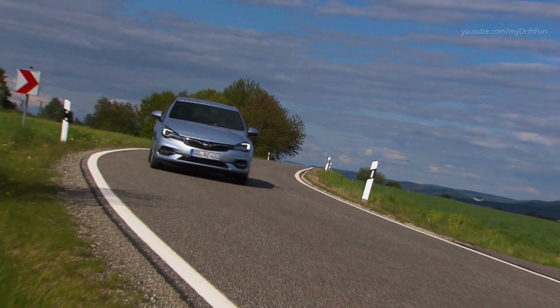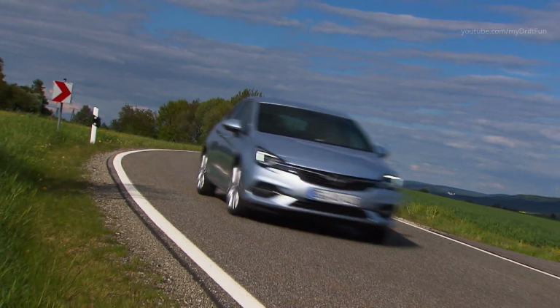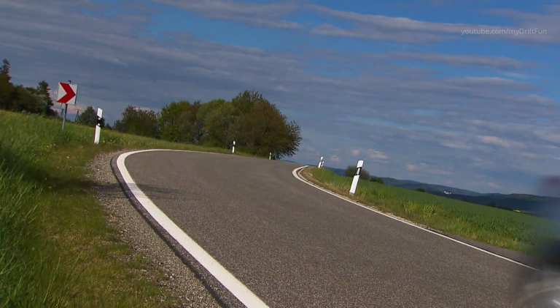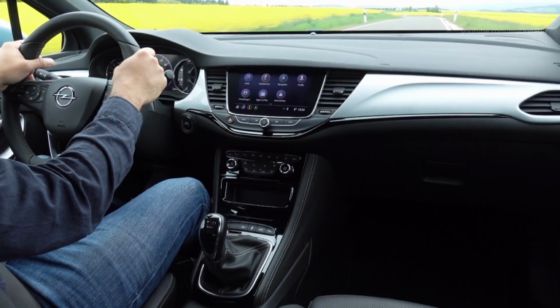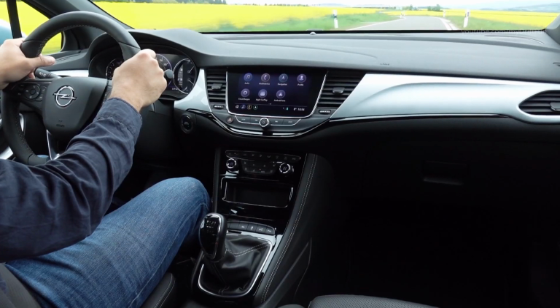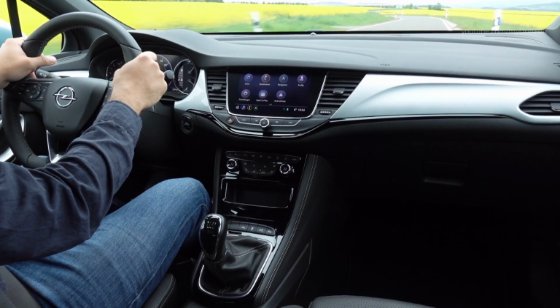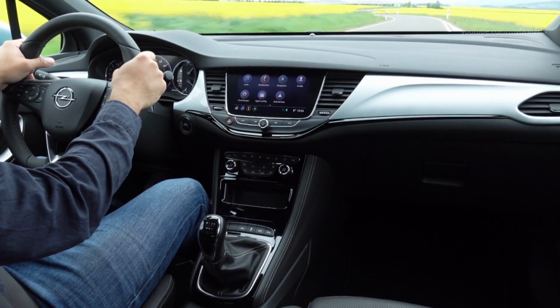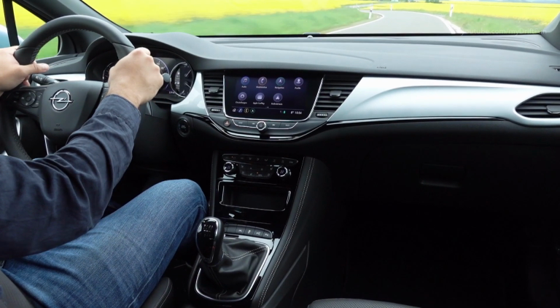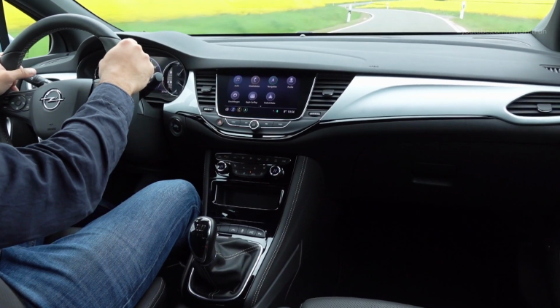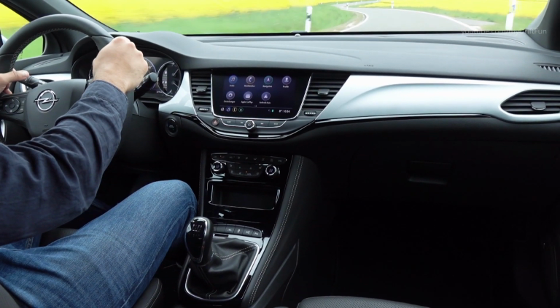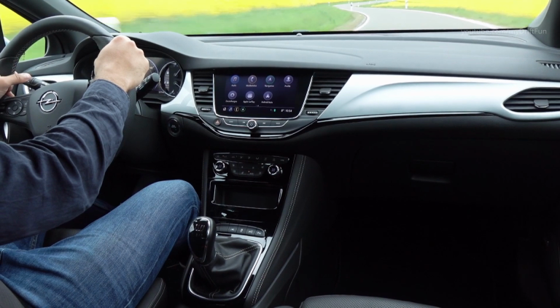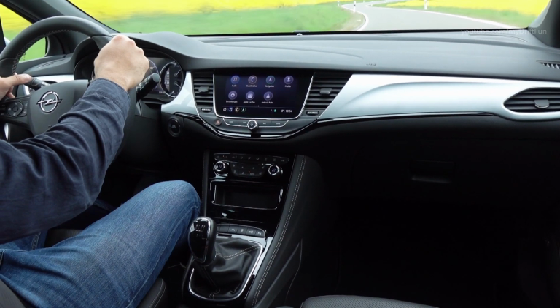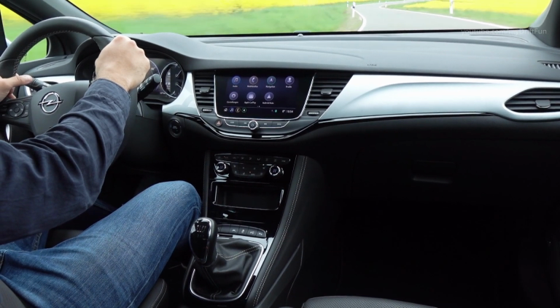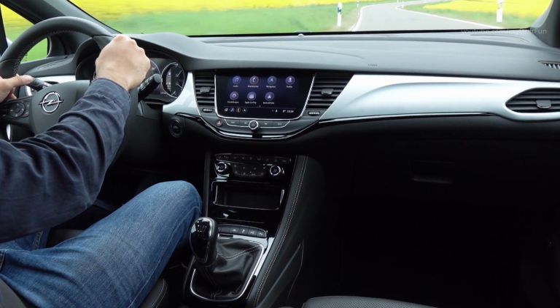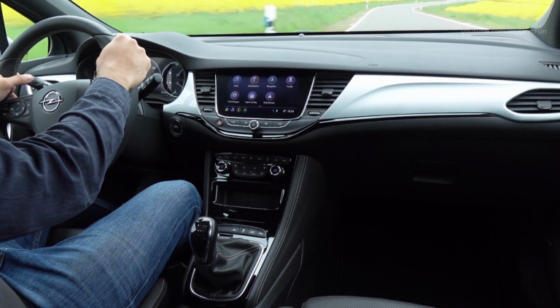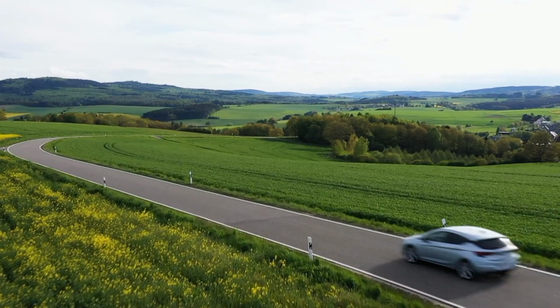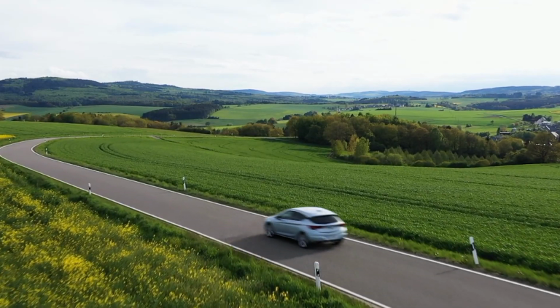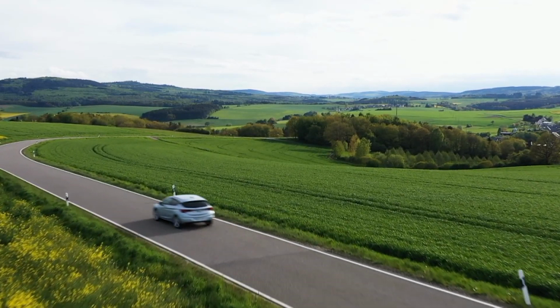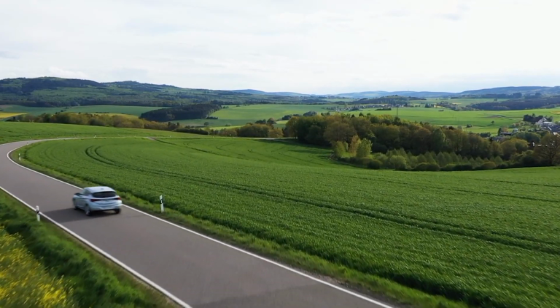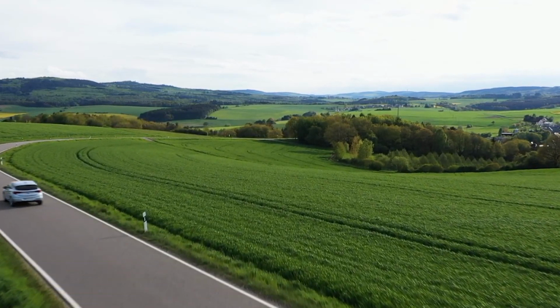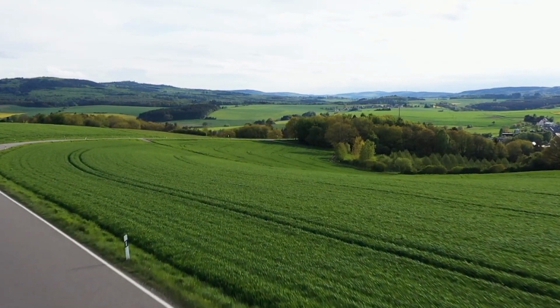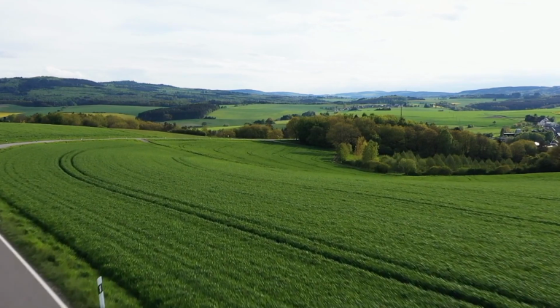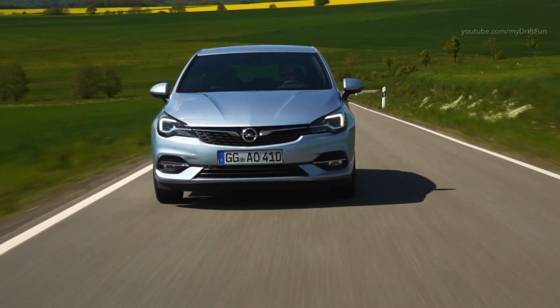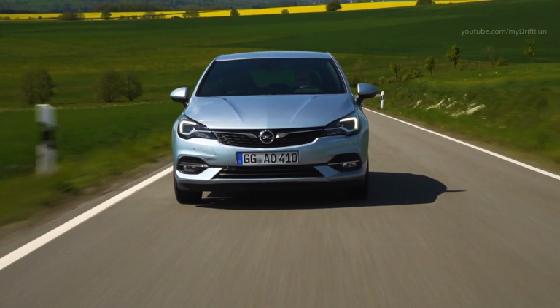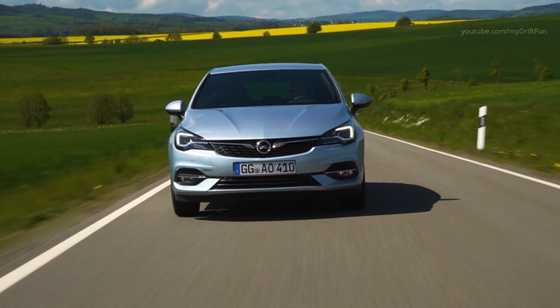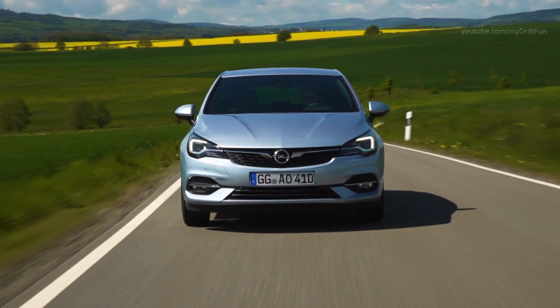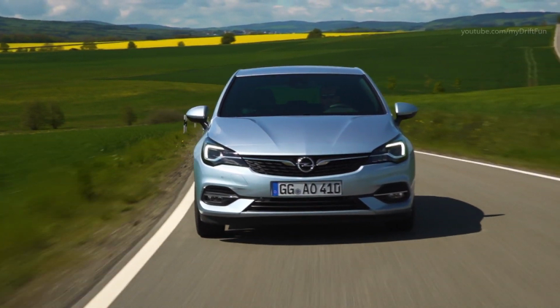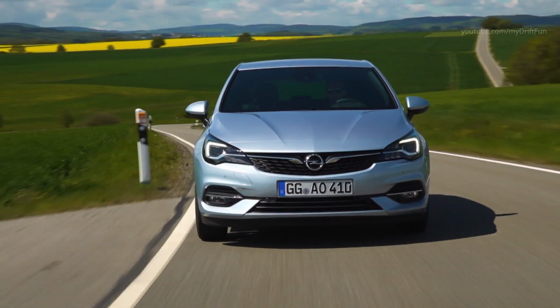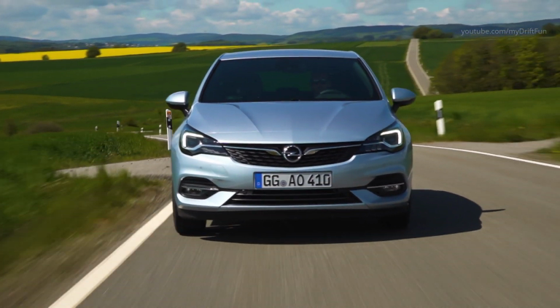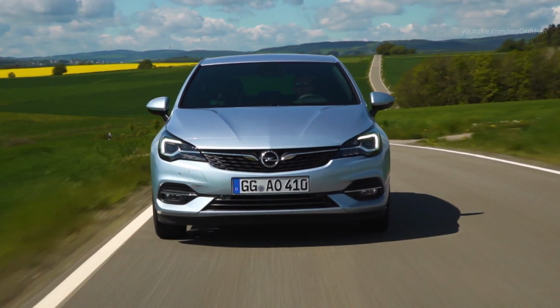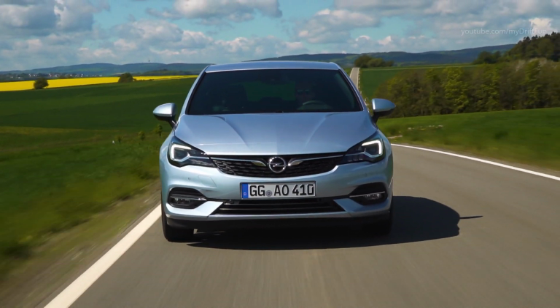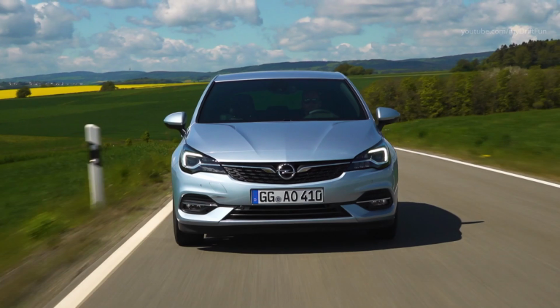Comfort is a top priority in the new Astra. Compatible smartphones can now also be charged inductively by wireless charging. All you have to do is insert your smartphone into the opening provided in the center console — a flat battery is a thing of the past.